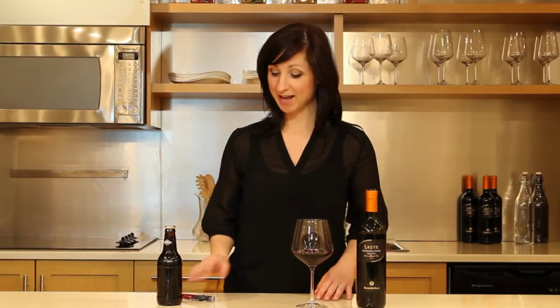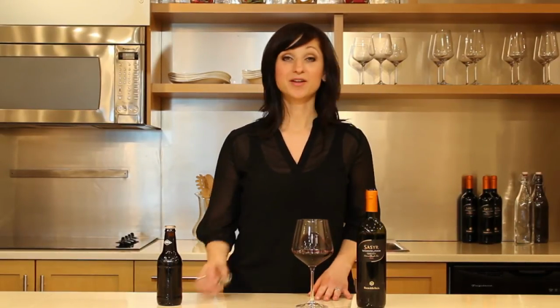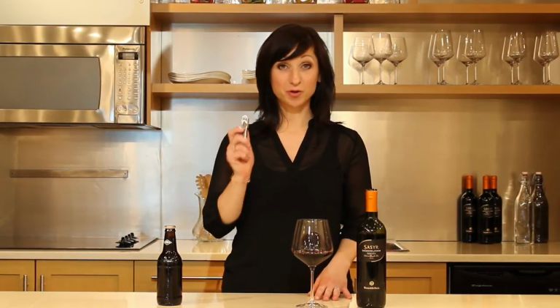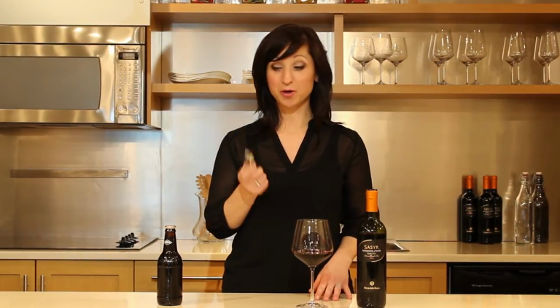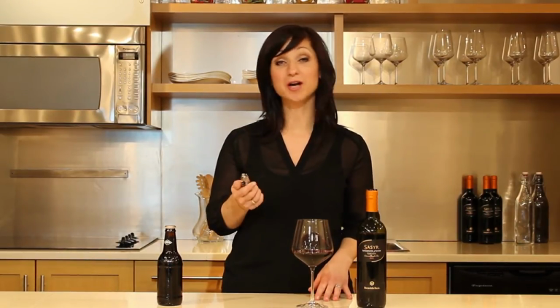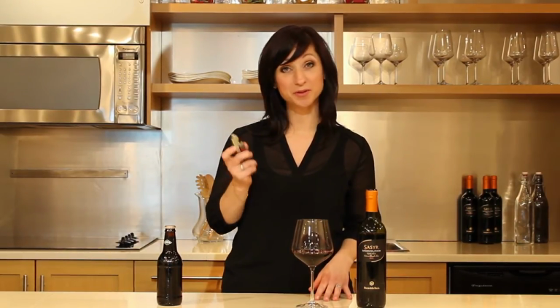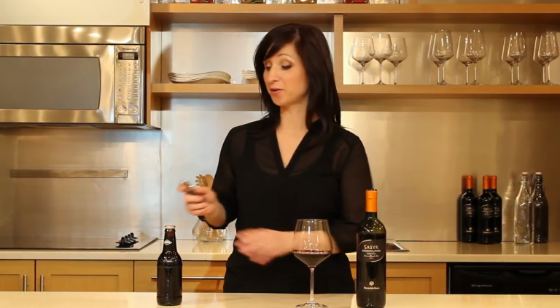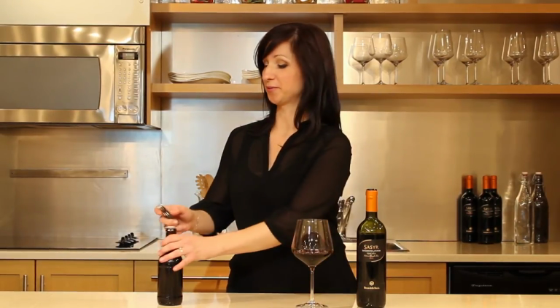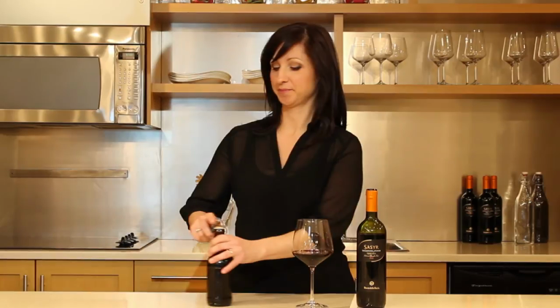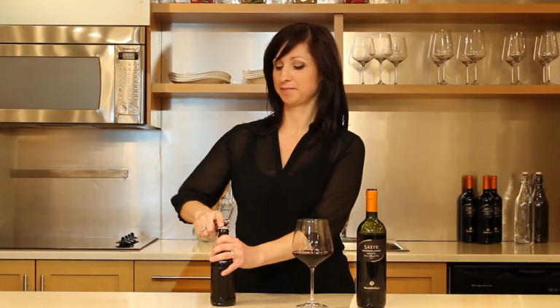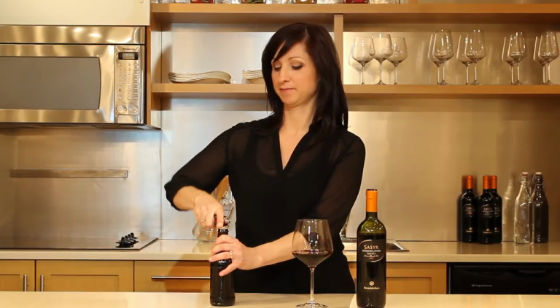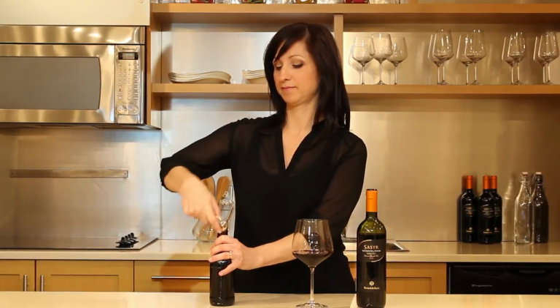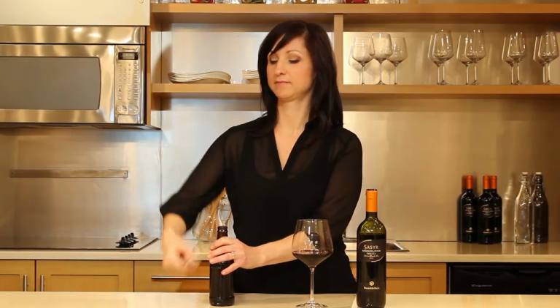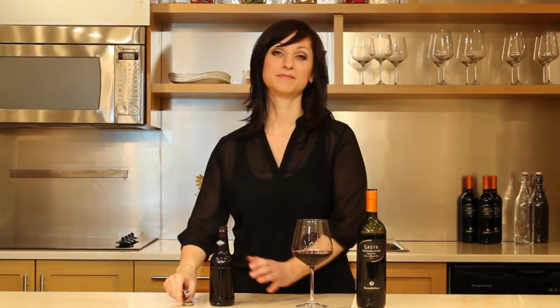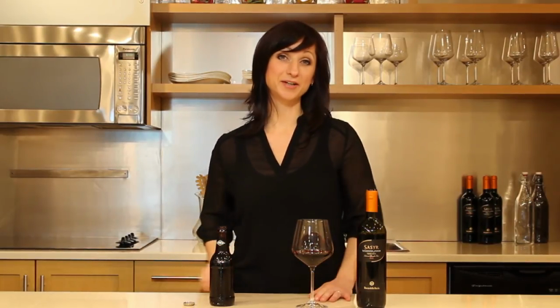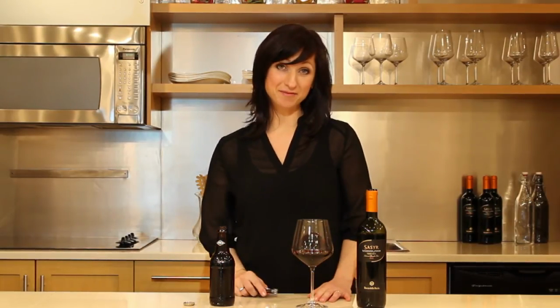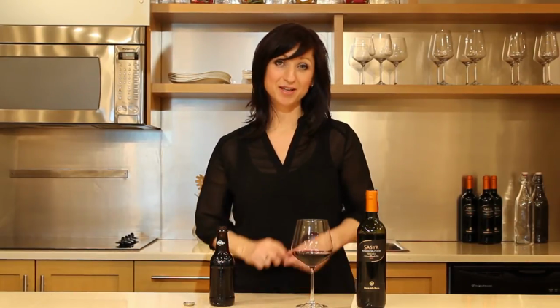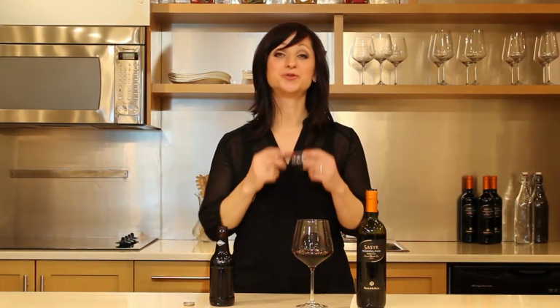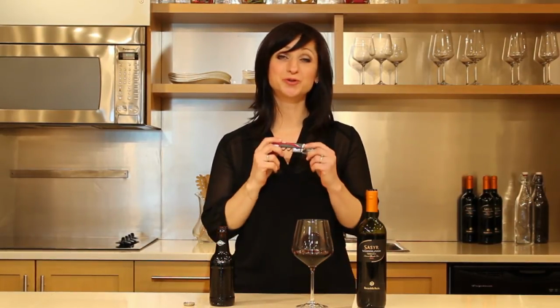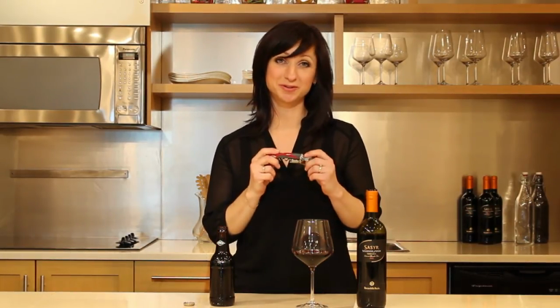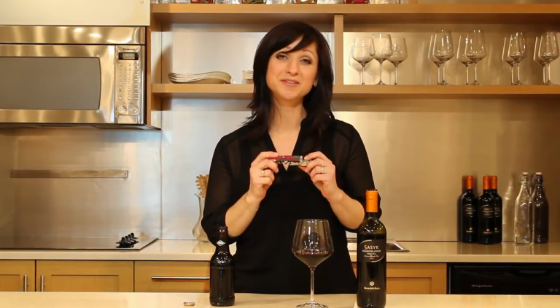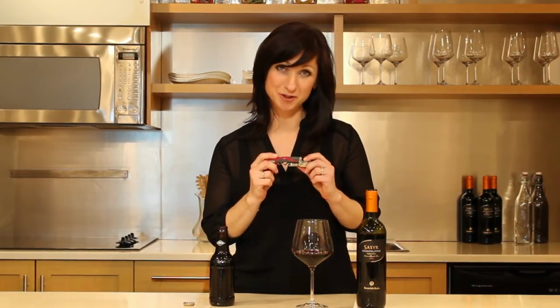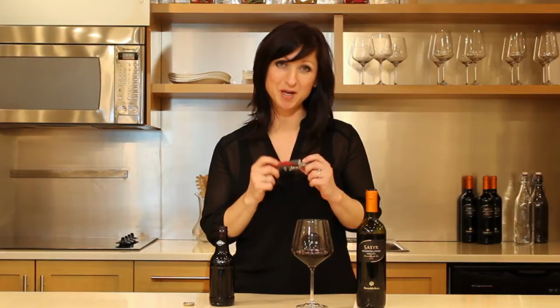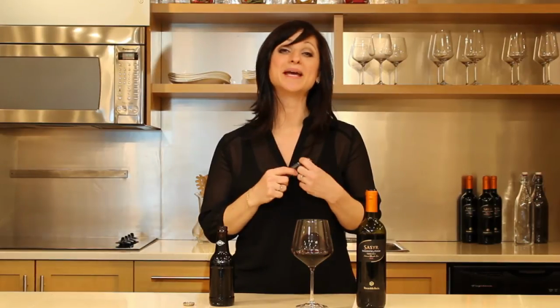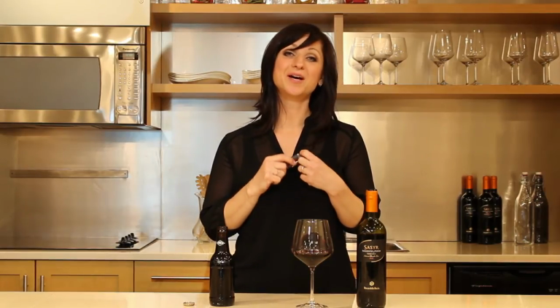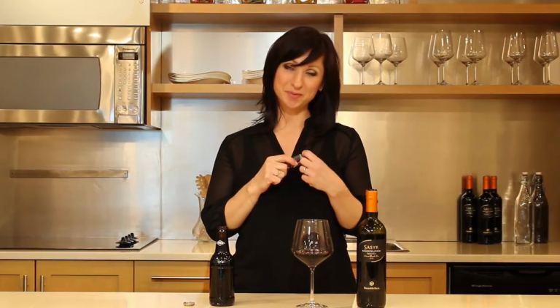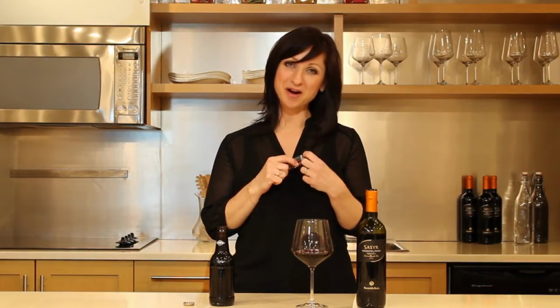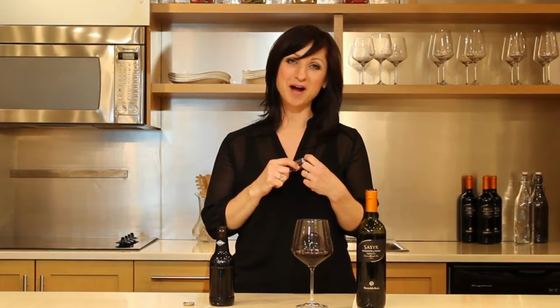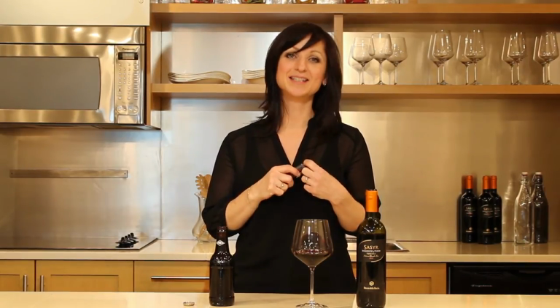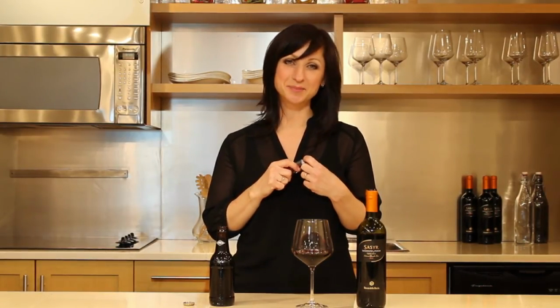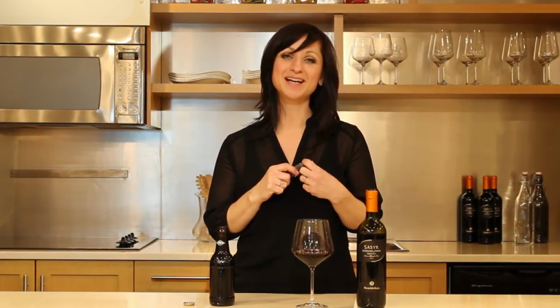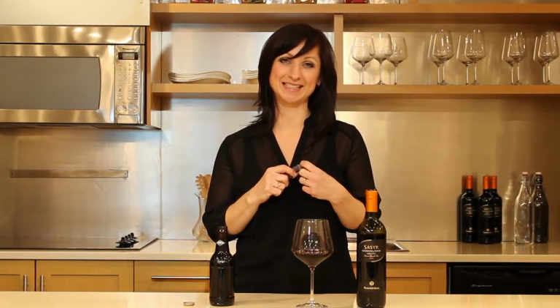The corkscrew also comes with a bottle opener. There you have it — the Trudeau Turbo Double Lever Corkscrew, making opening a bottle of wine simple and easy.